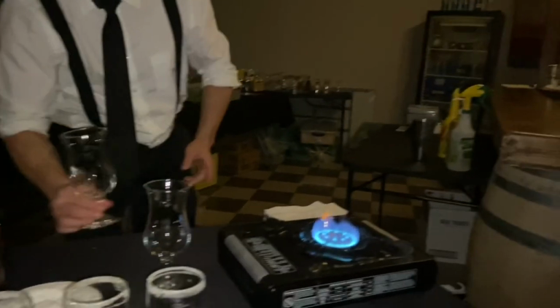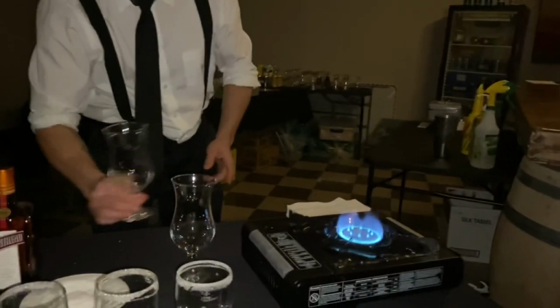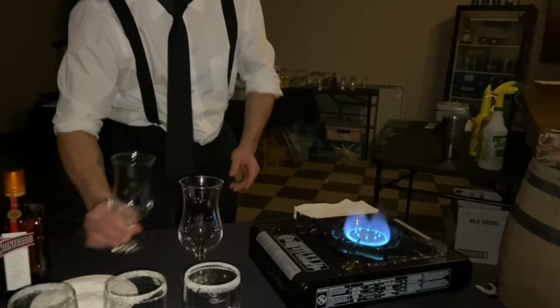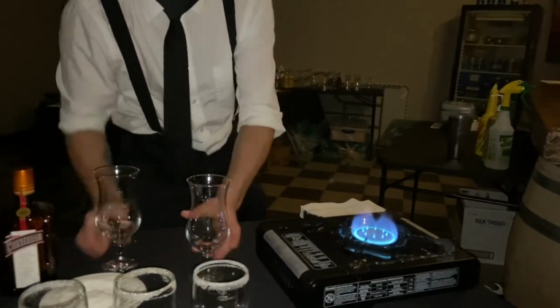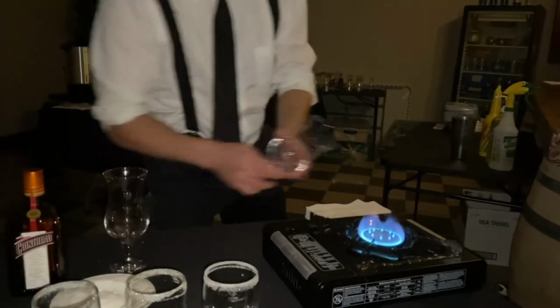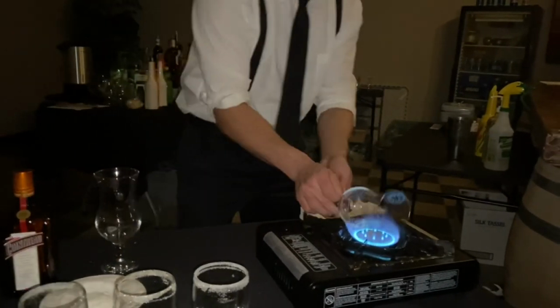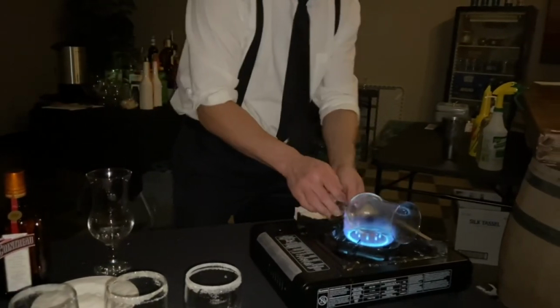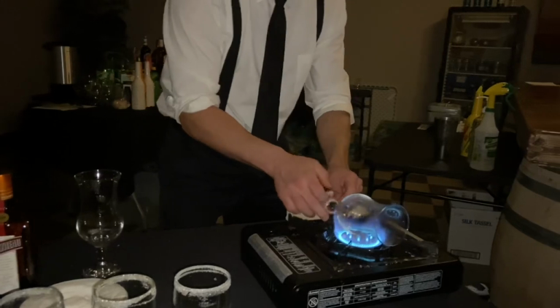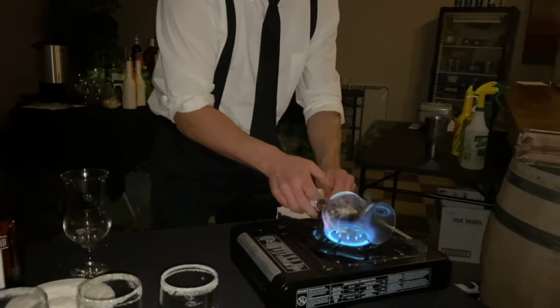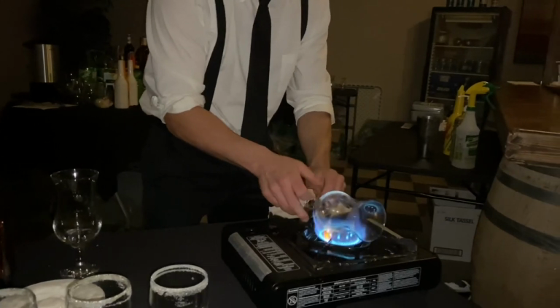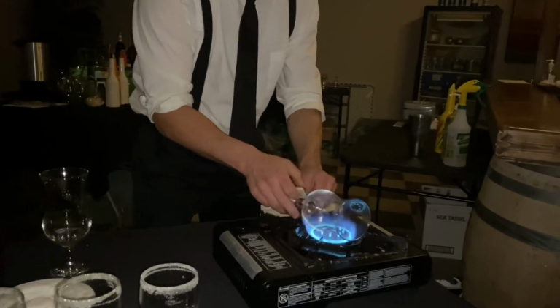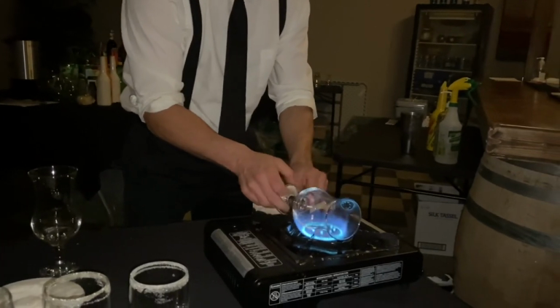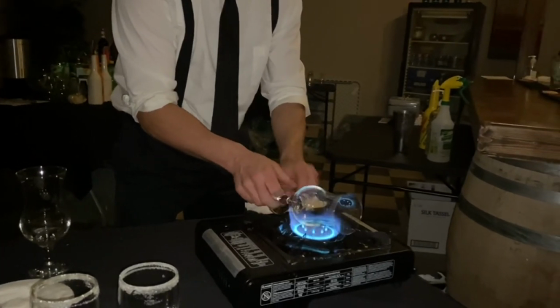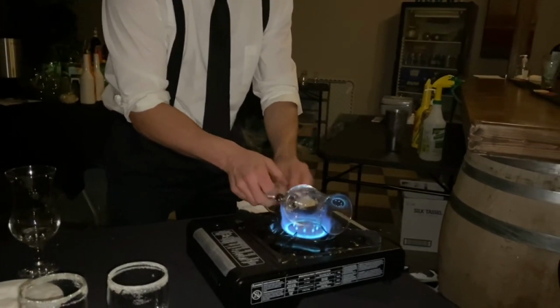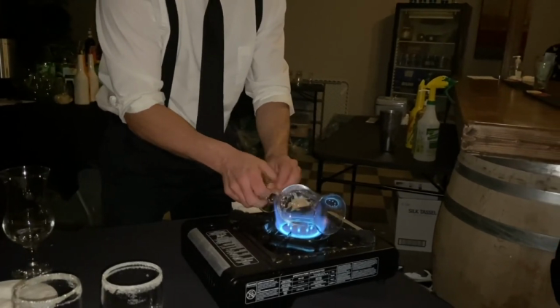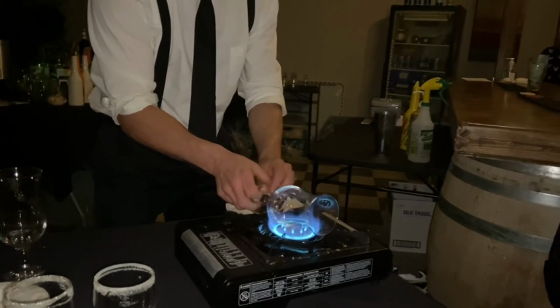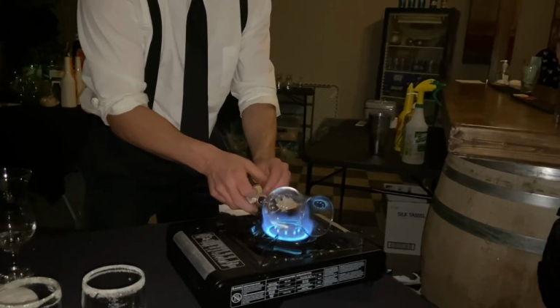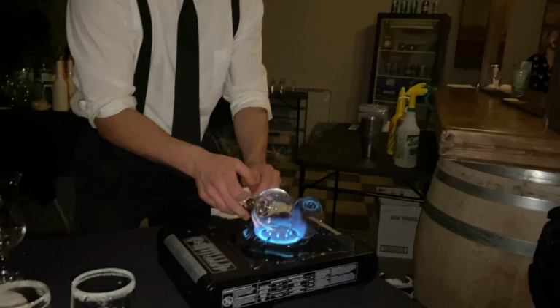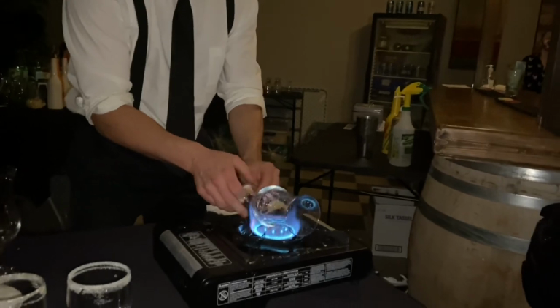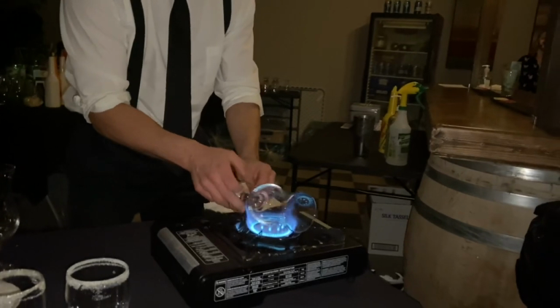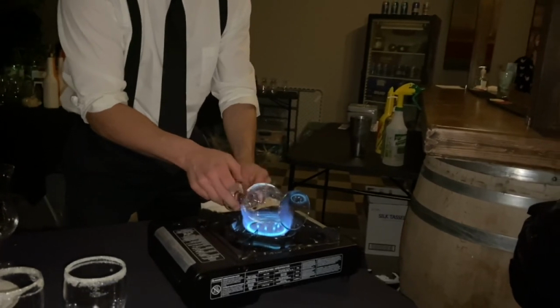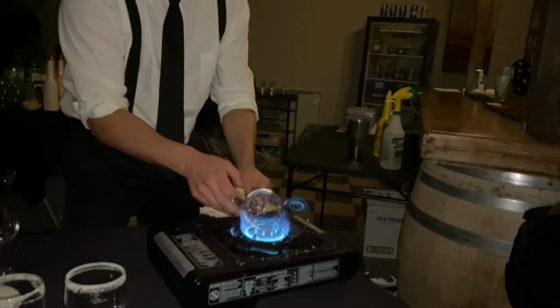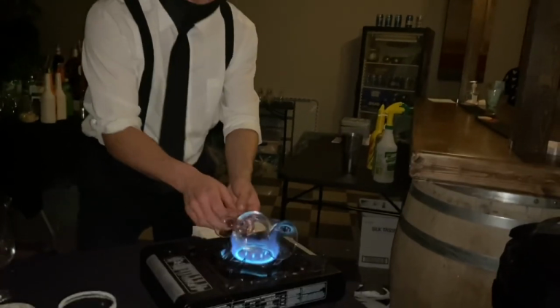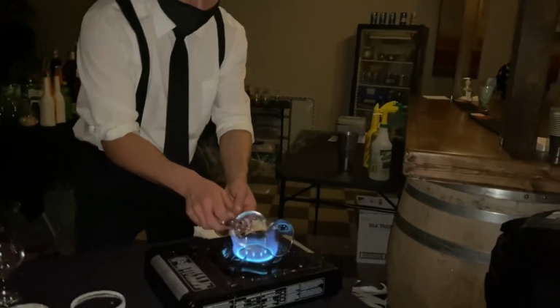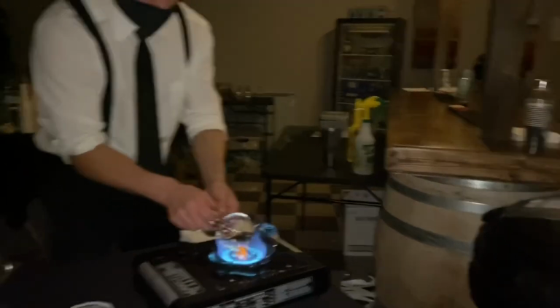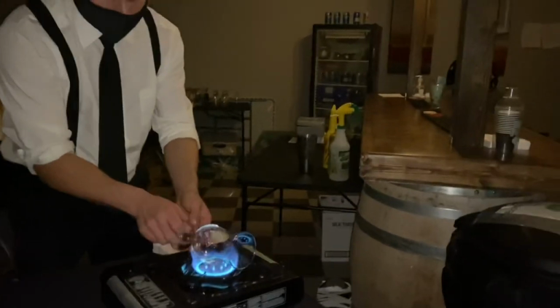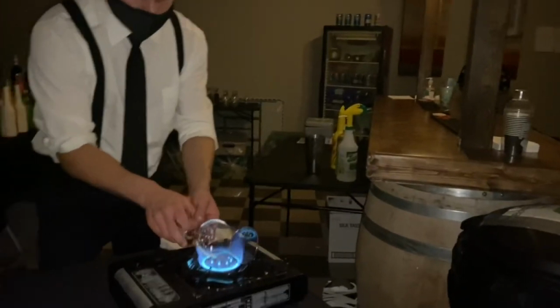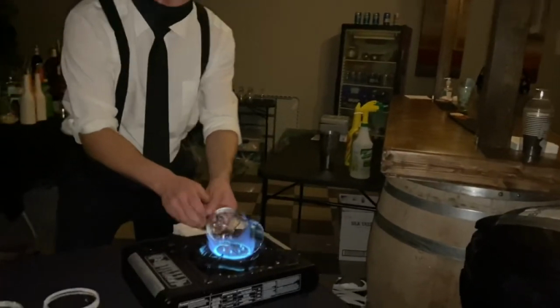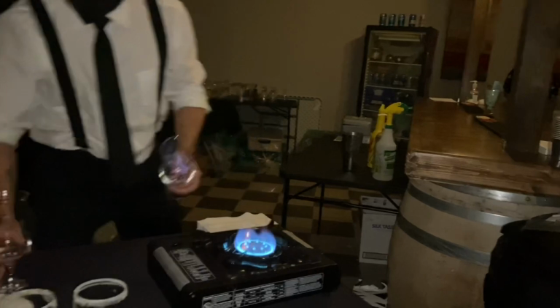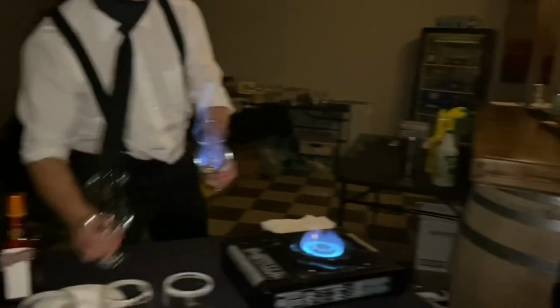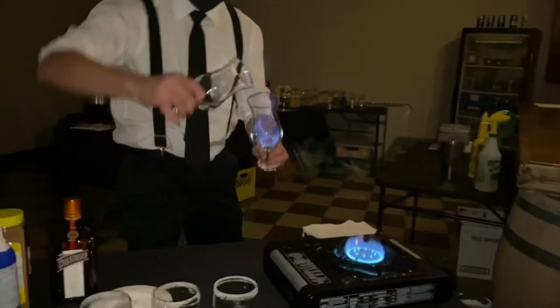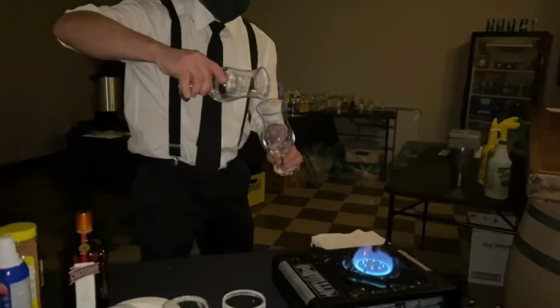I swirl it around because that gets it hot quicker, then I take the next glass and heat it up. You never want to pour hot liqueur into a cold glass — I can't say this enough. Exploding glasses will happen and have happened to me before.